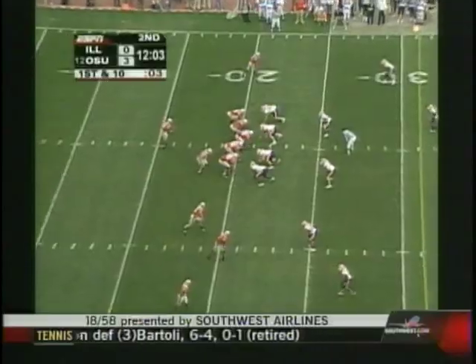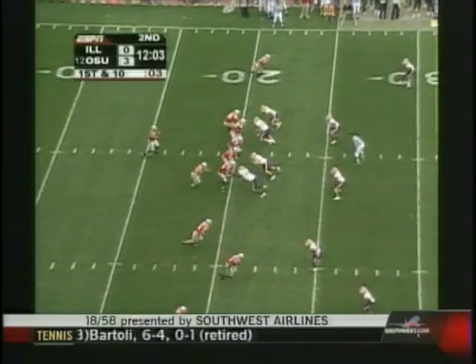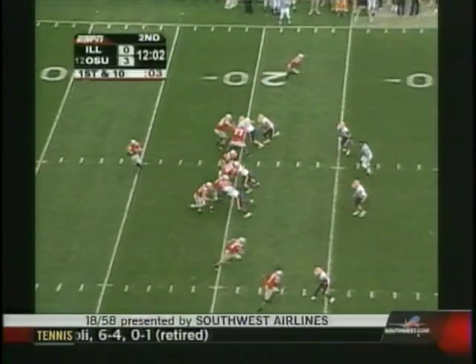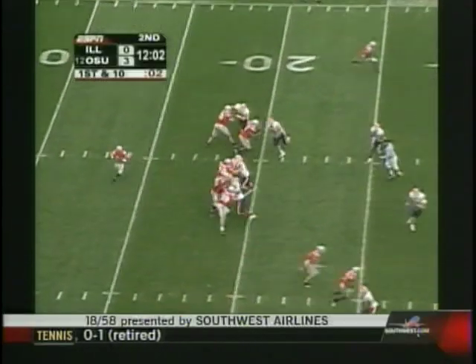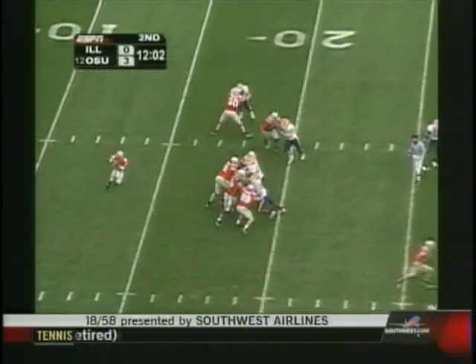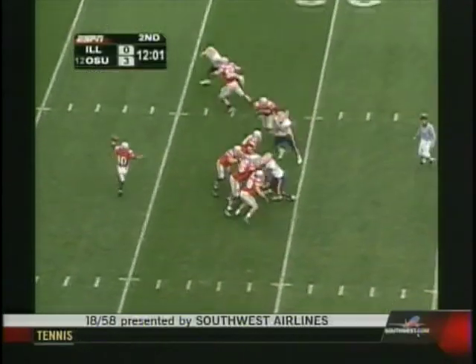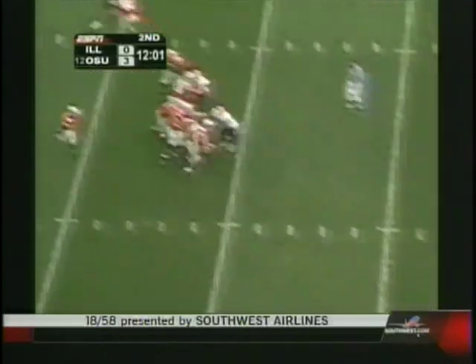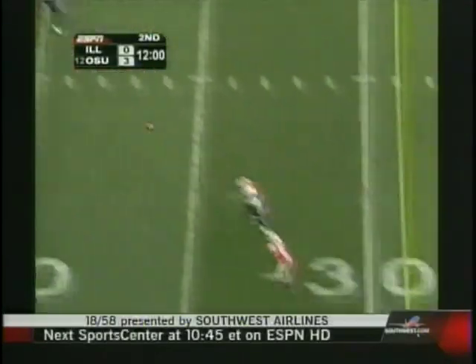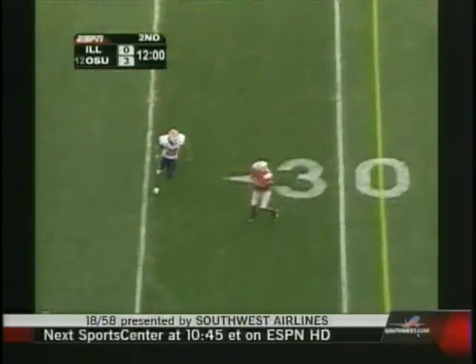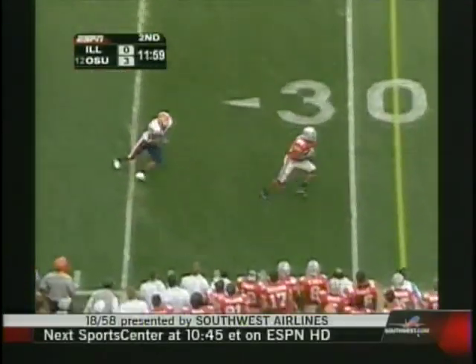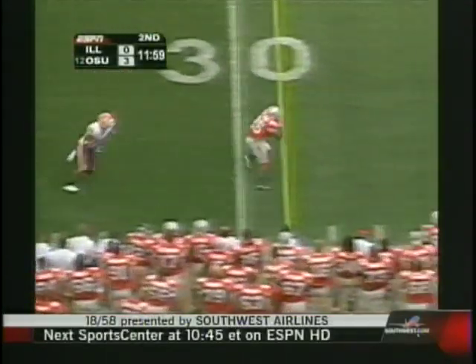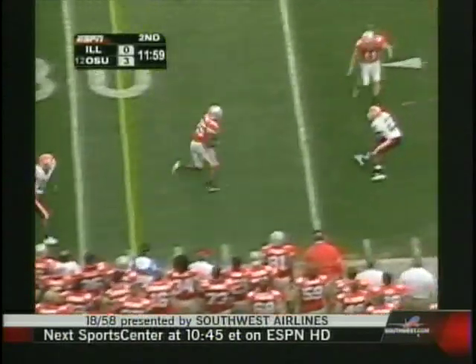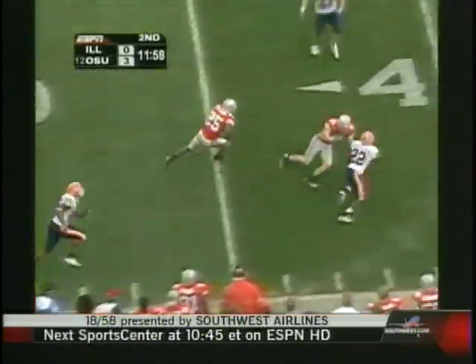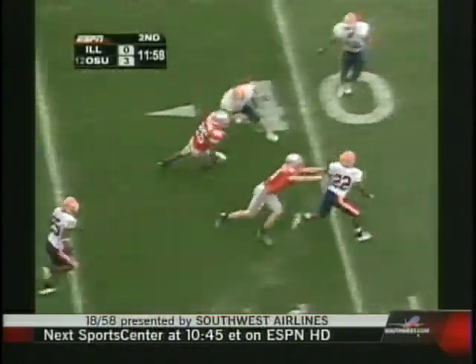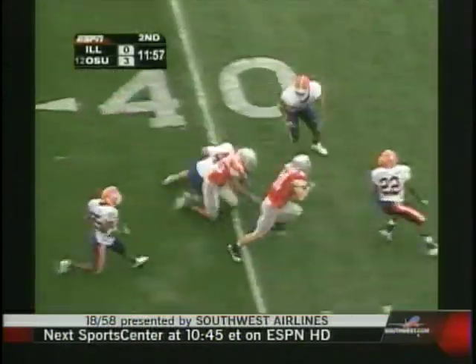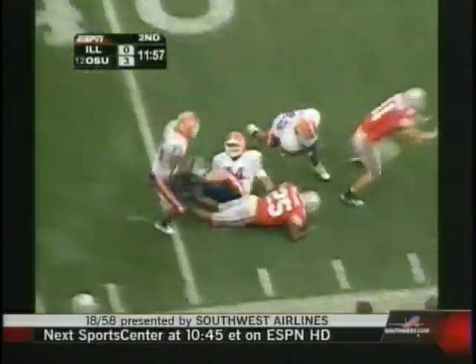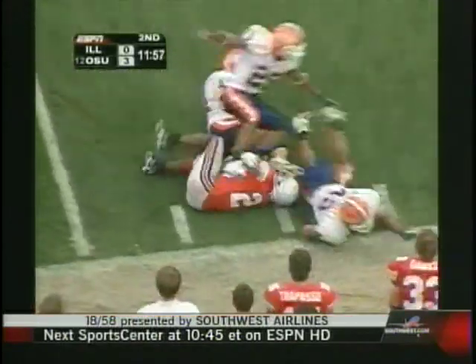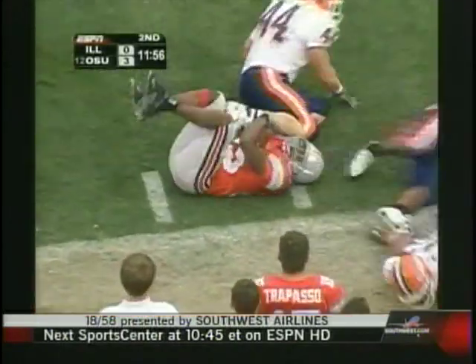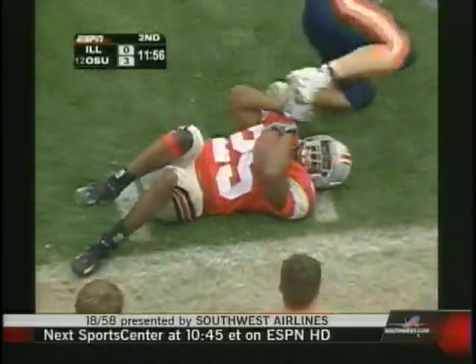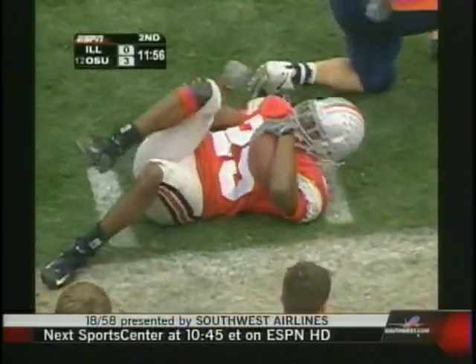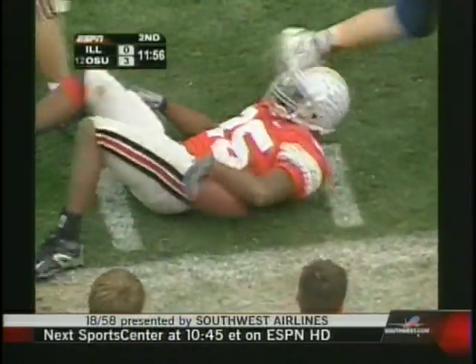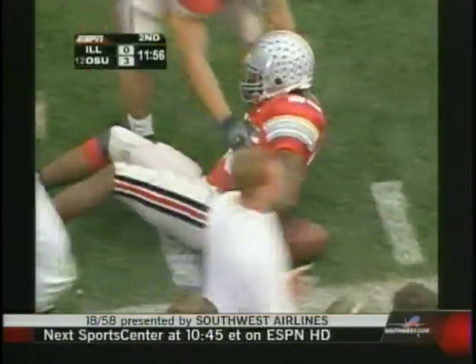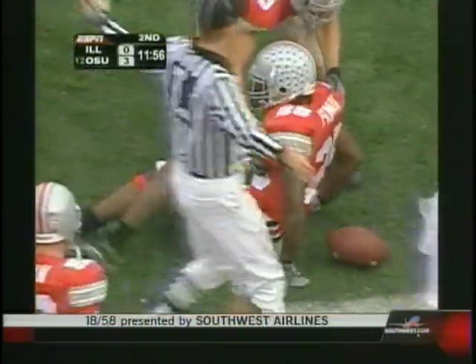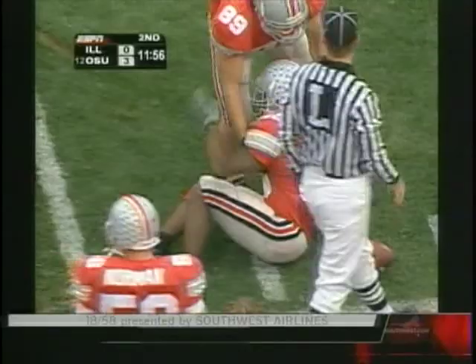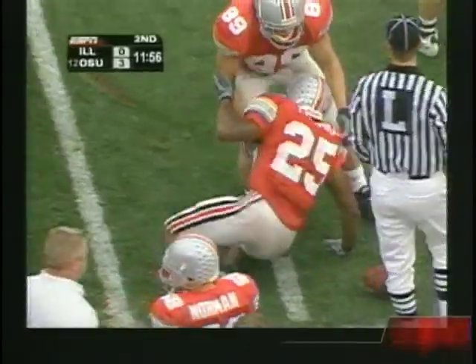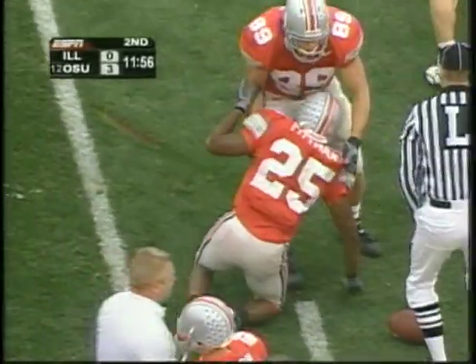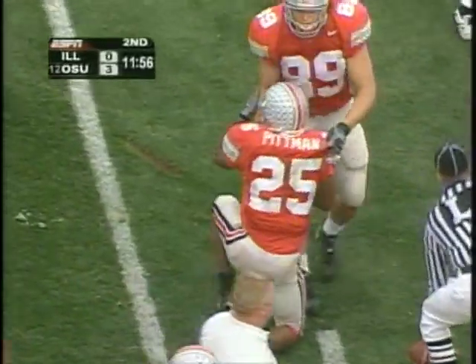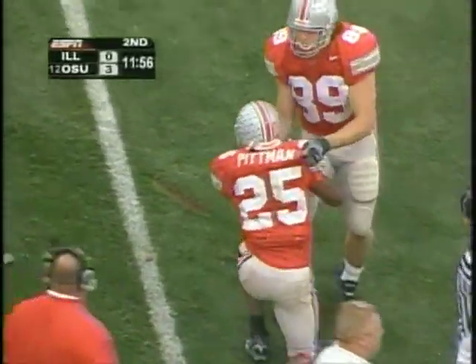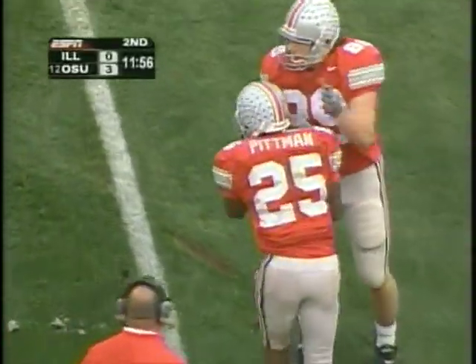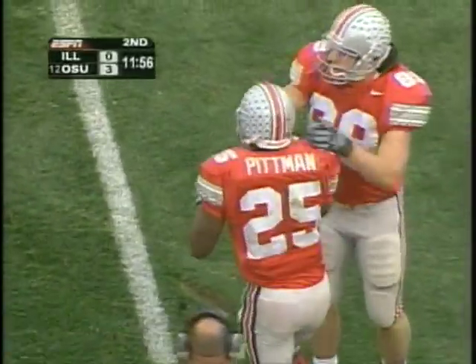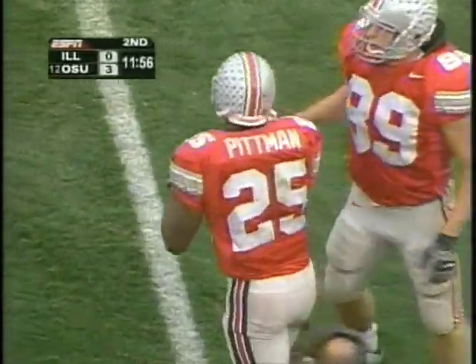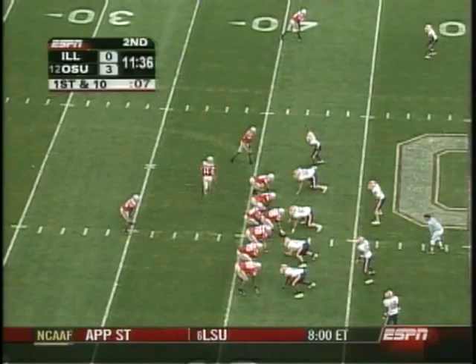First down and ten. Troy Smith out of the shotgun, throws right side. Dangerous pass, gets complete to Pittman in space. He gets out across the 40 before Britt Miller brings him down. A gain of 21 for Pittman.